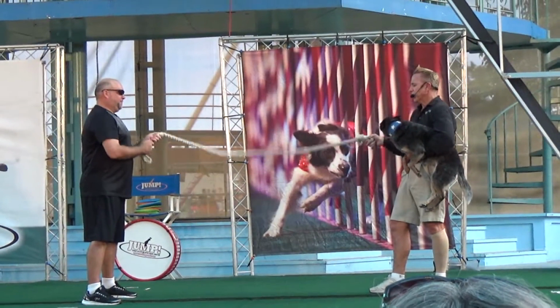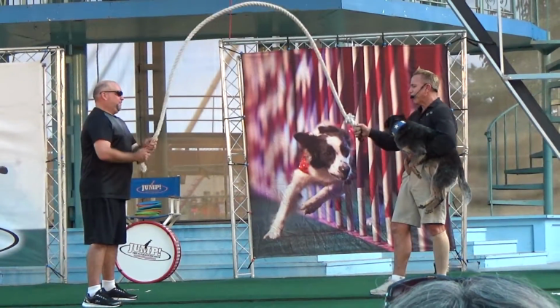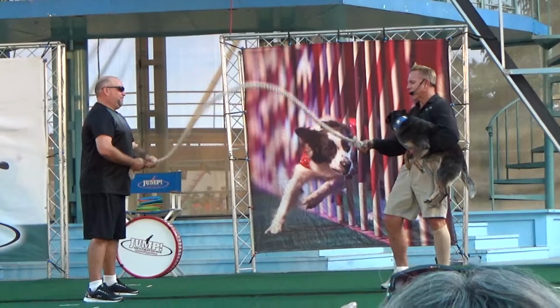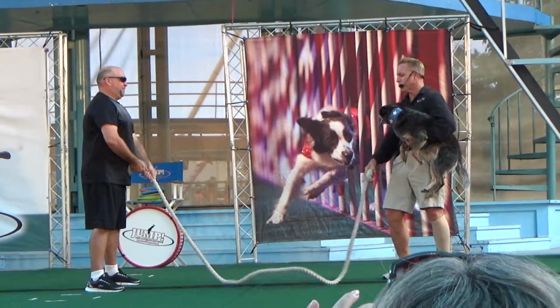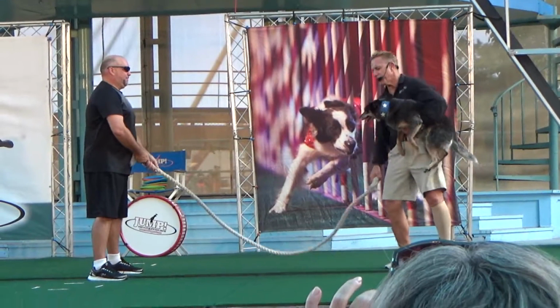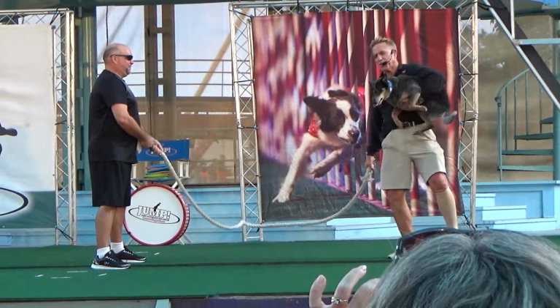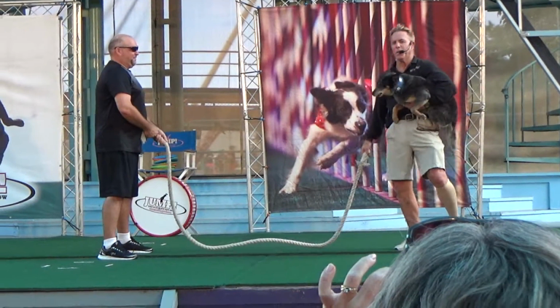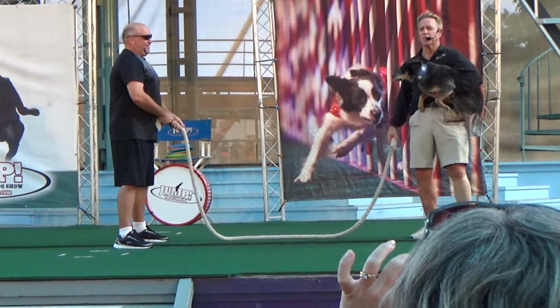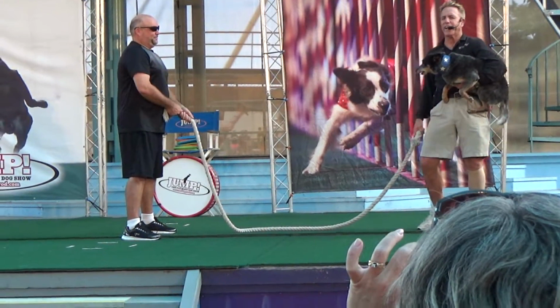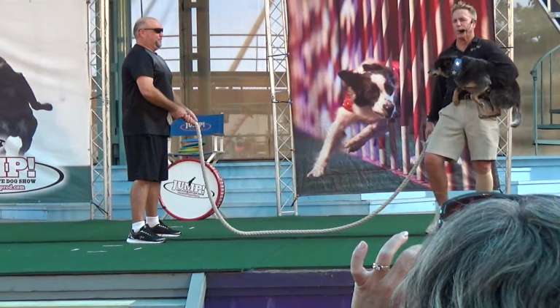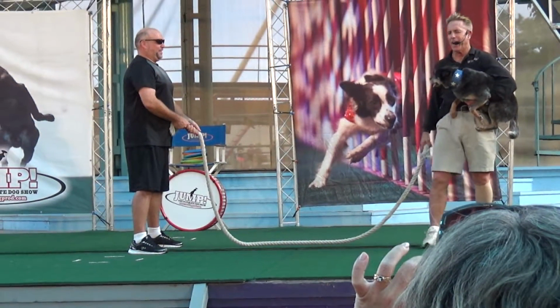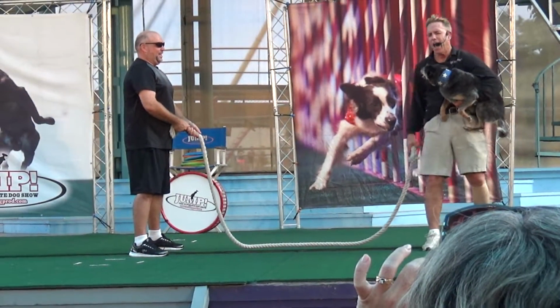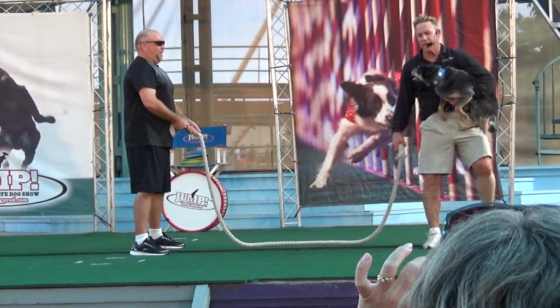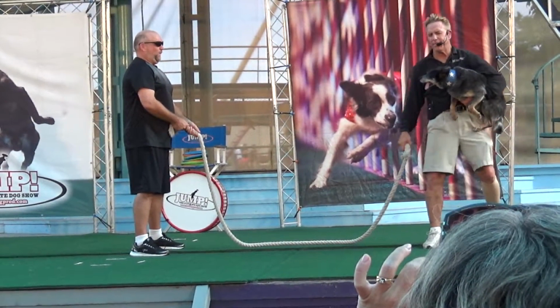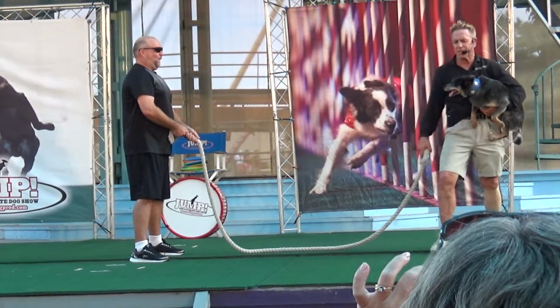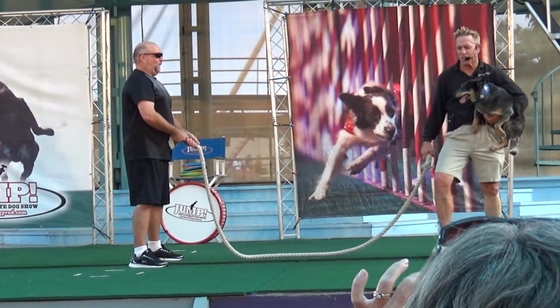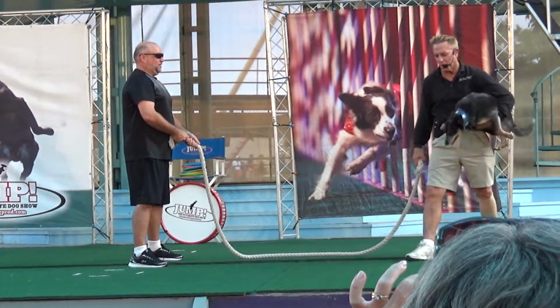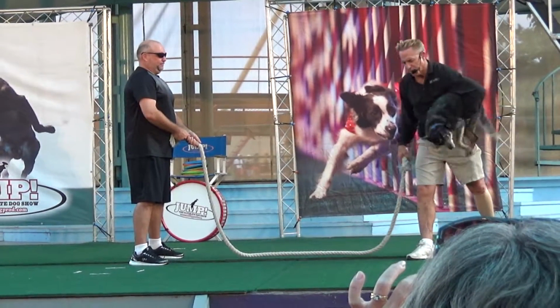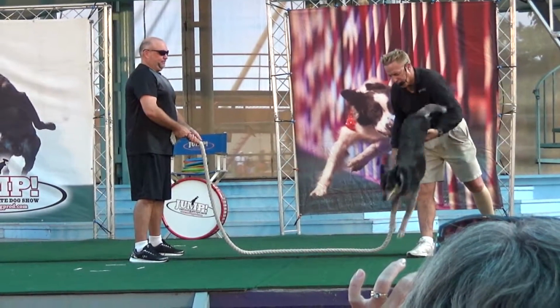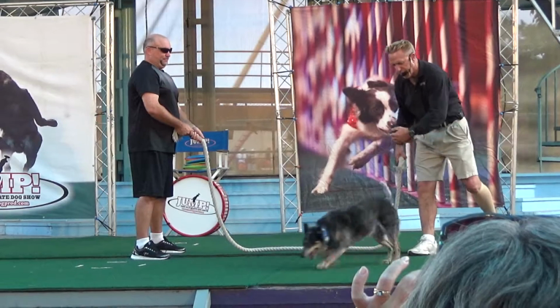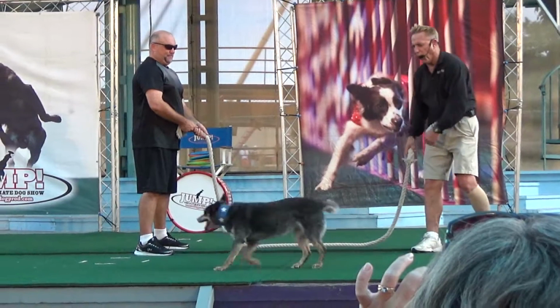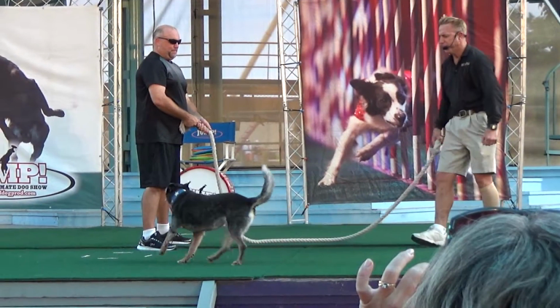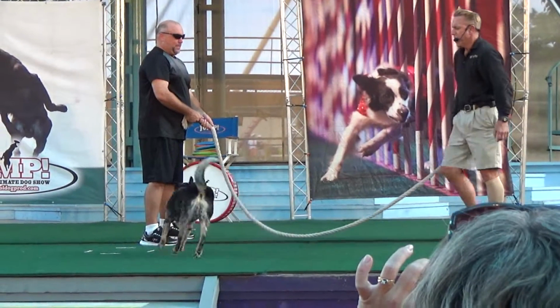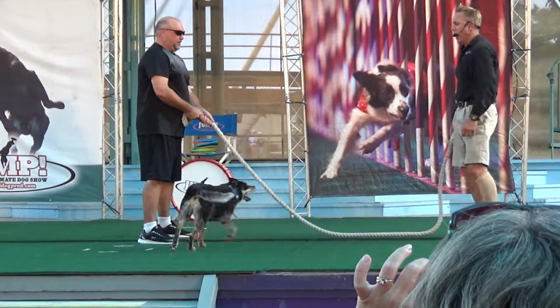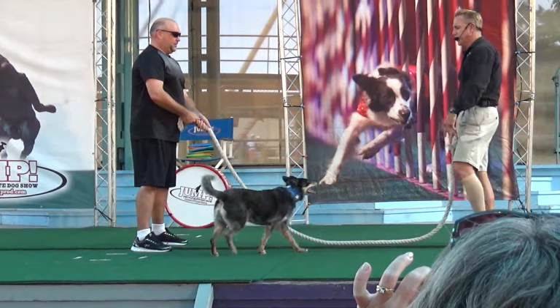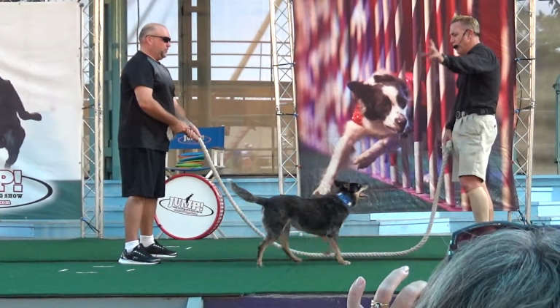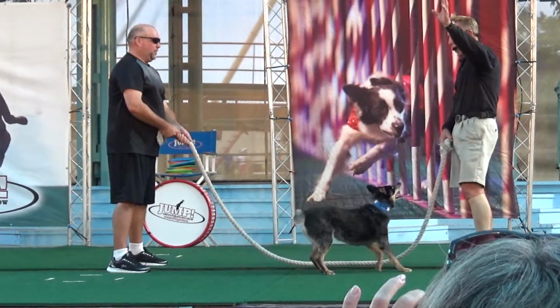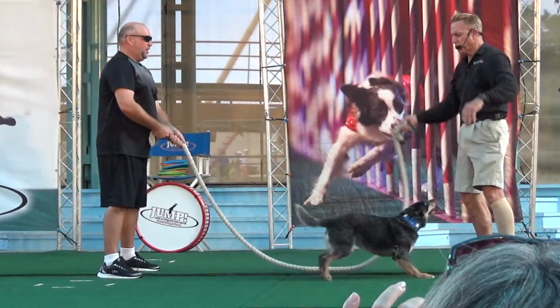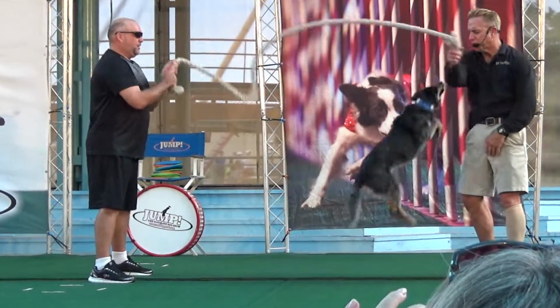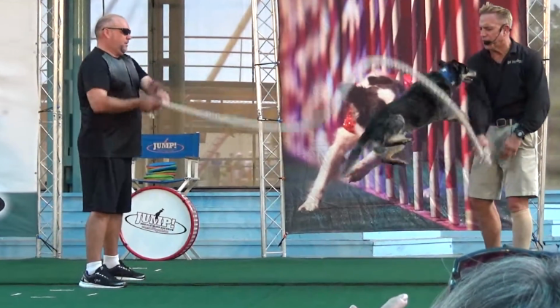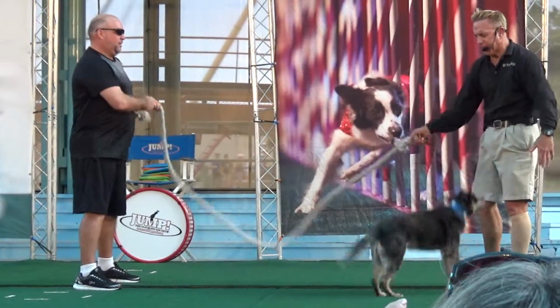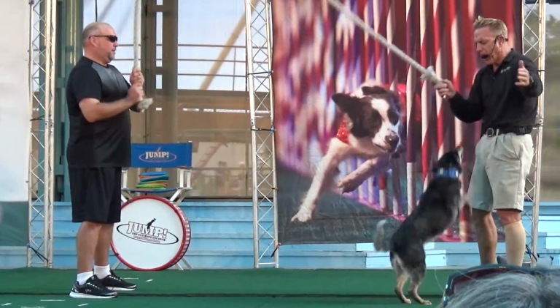Now stop right there guys, we're going to see if we can chew in the mix. On the count of three, let's see if we can give this dog some encouragement. So if you guys are ready, a one and a two. Let's make some noise guys, here we go.